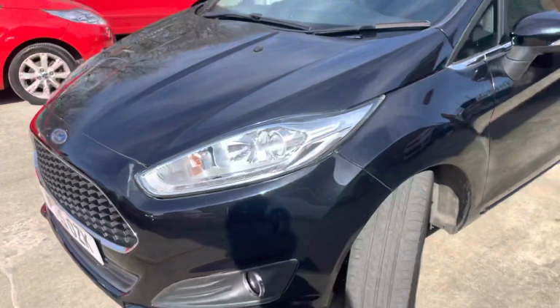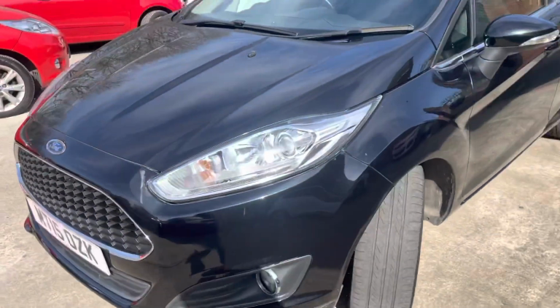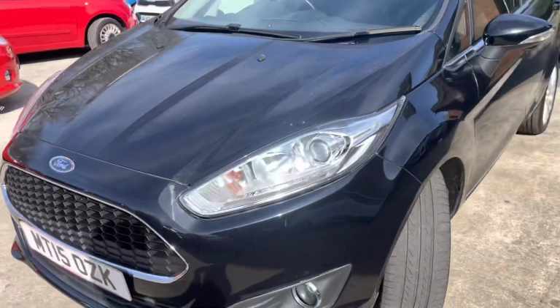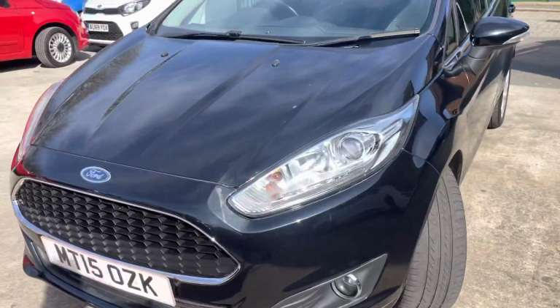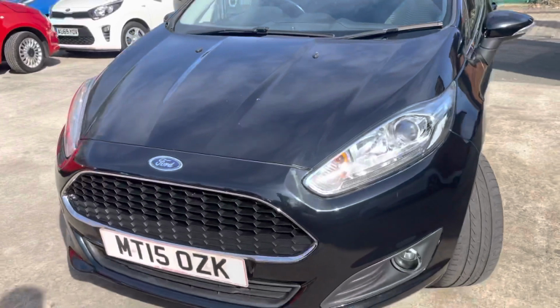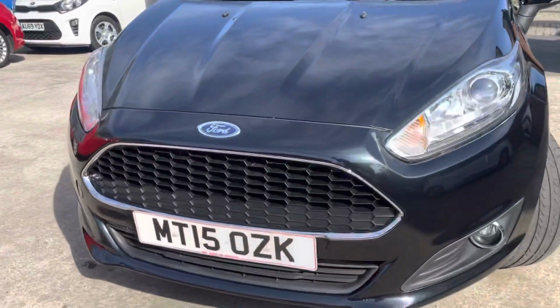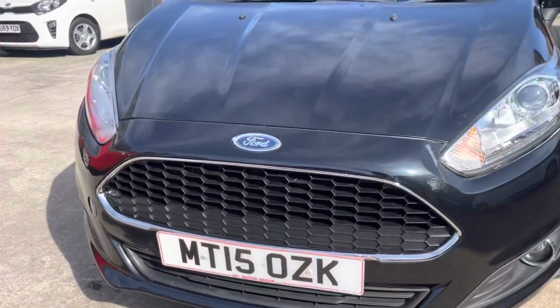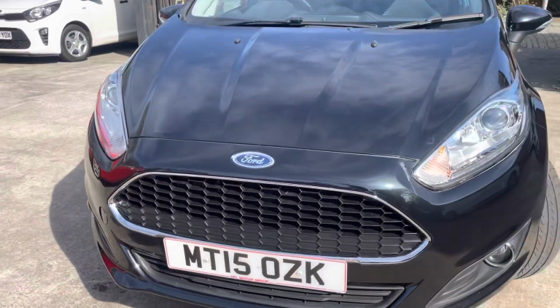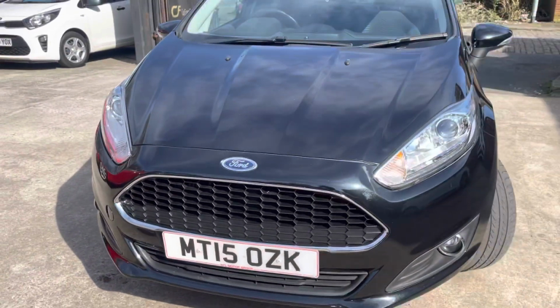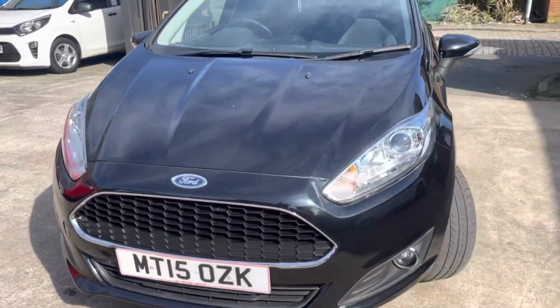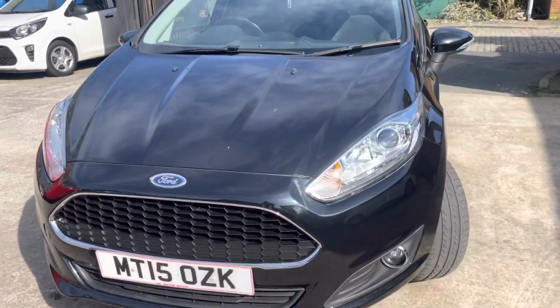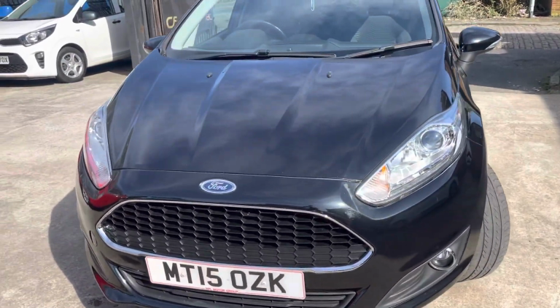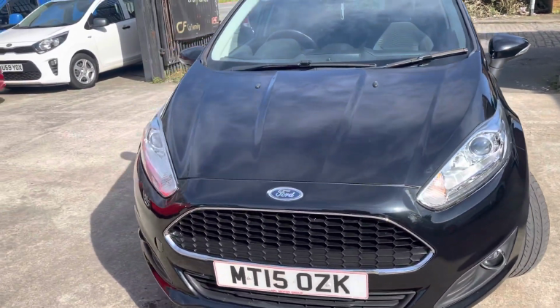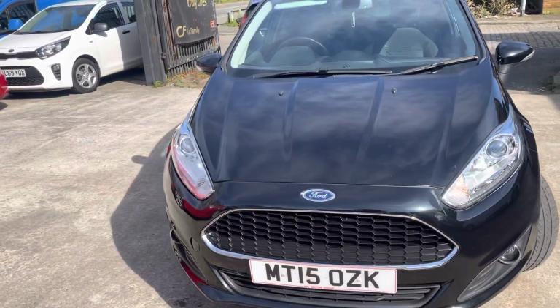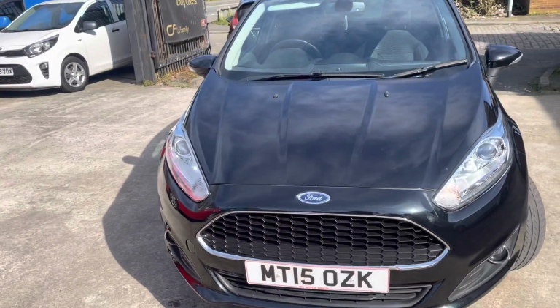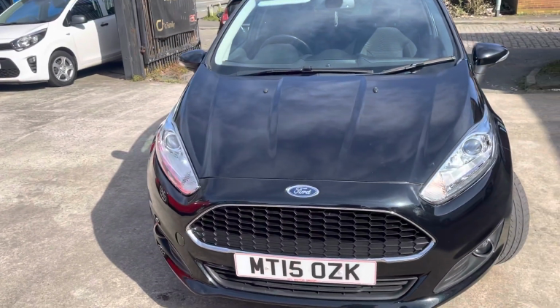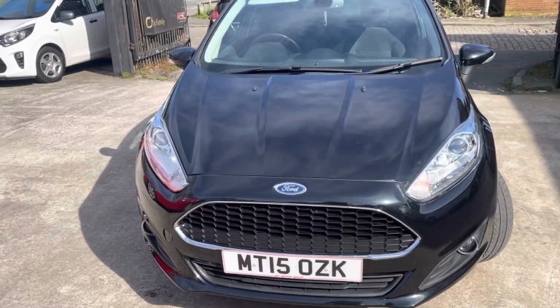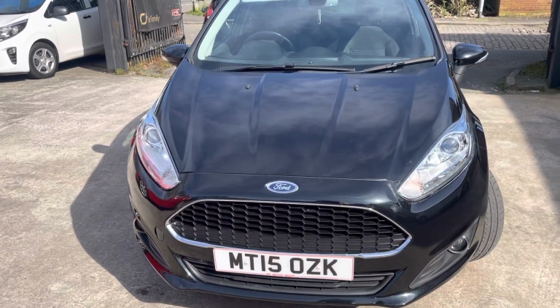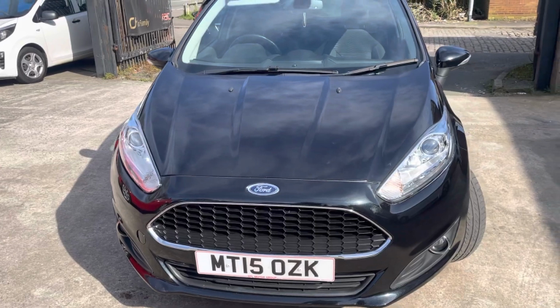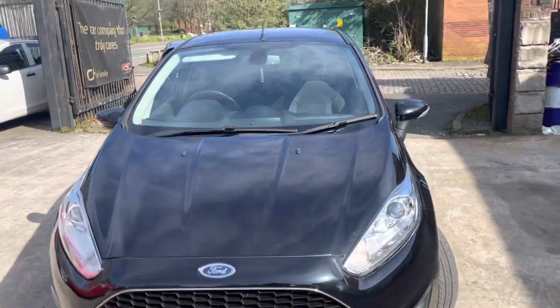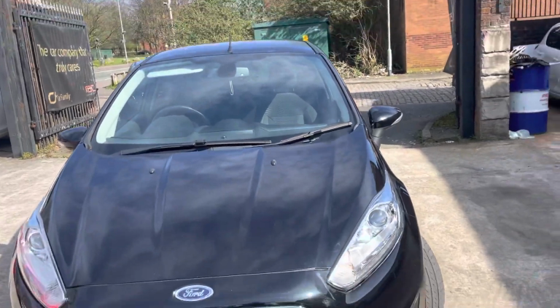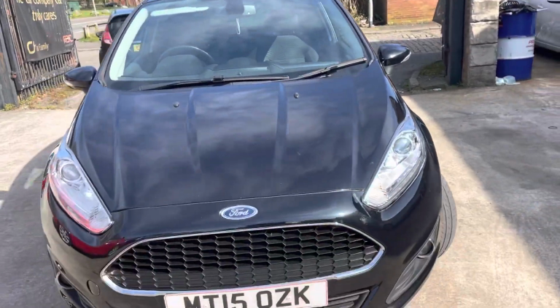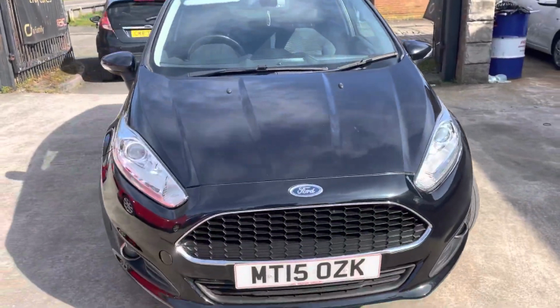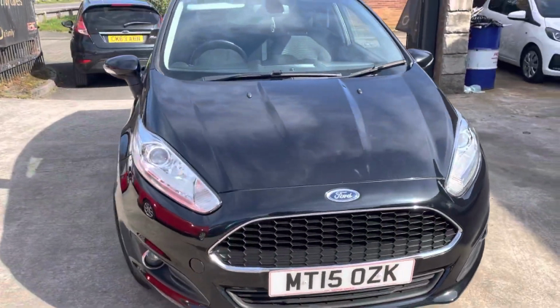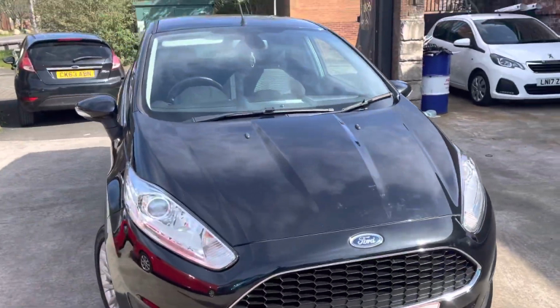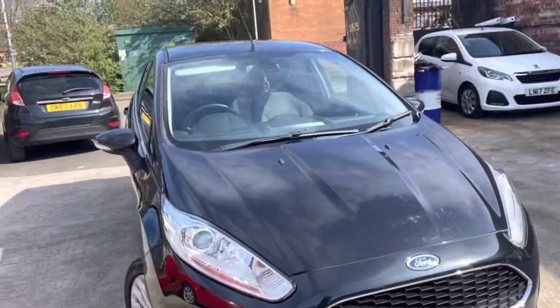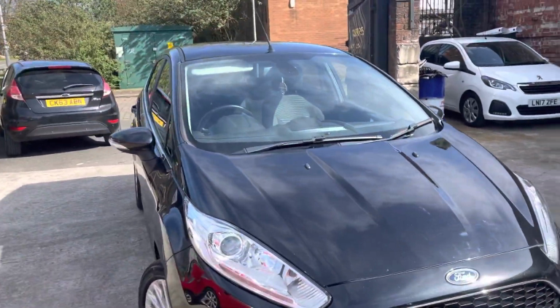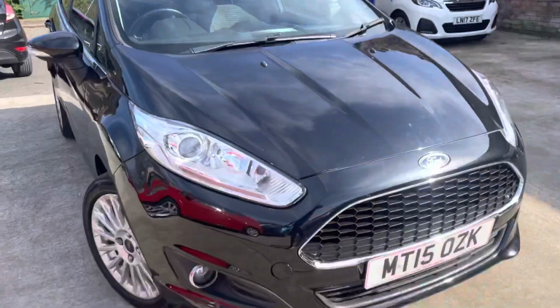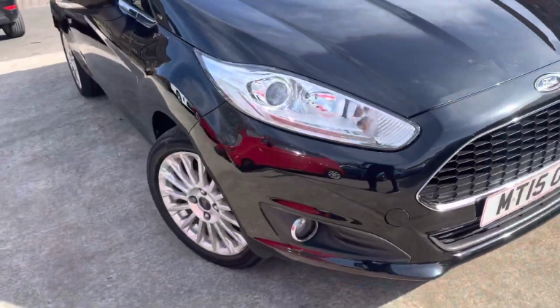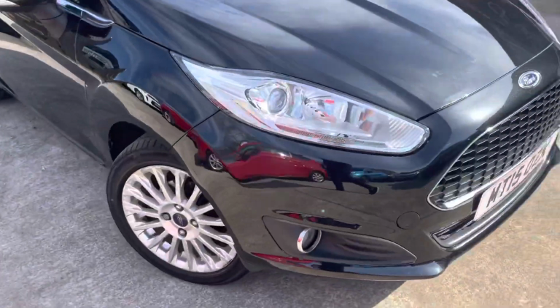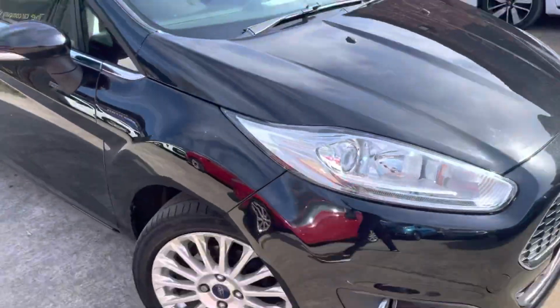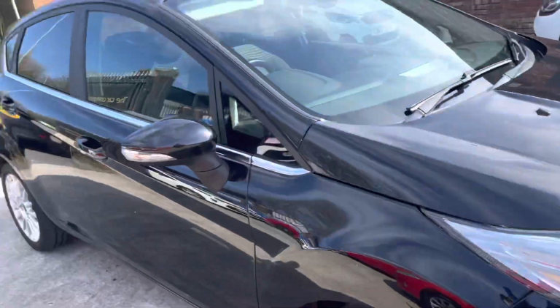The front bumper has a very nice honeycomb grille on the front. I'm not sure whether that comes as standard, but it does make the car look a bit sportier, which is nice. The bonnet is in nice condition as well.